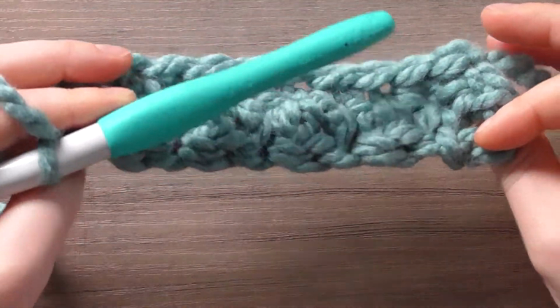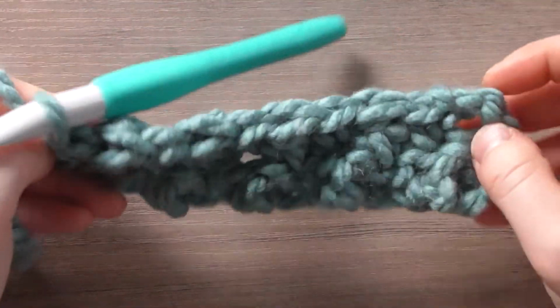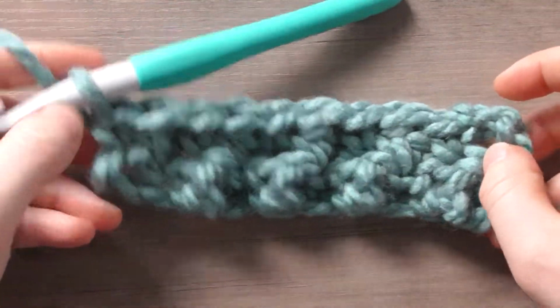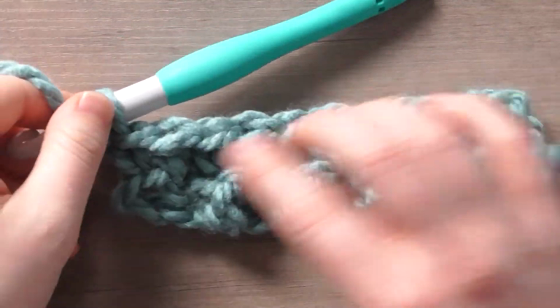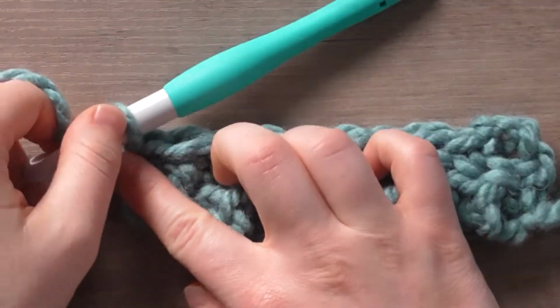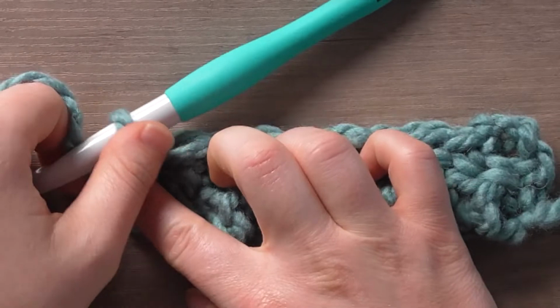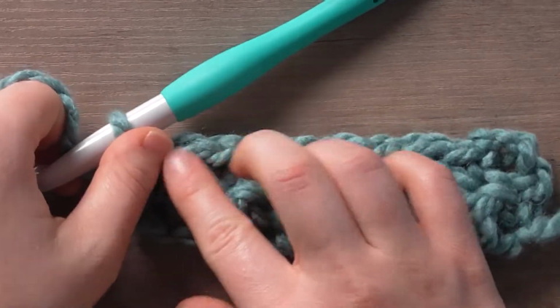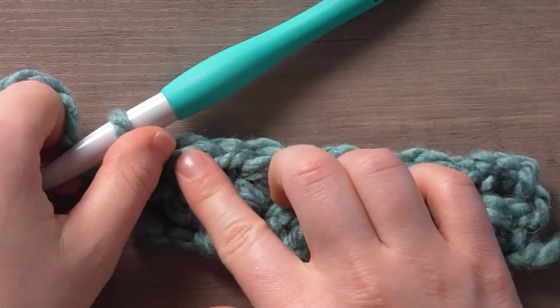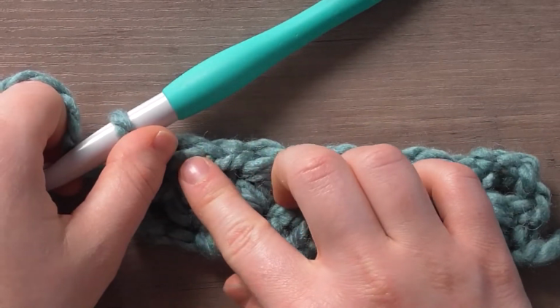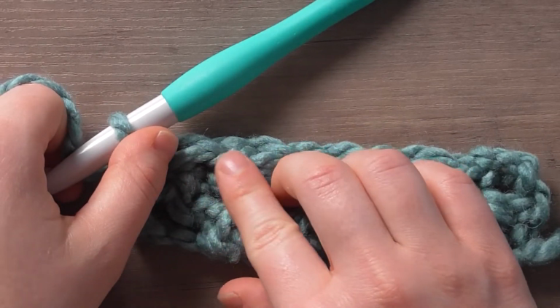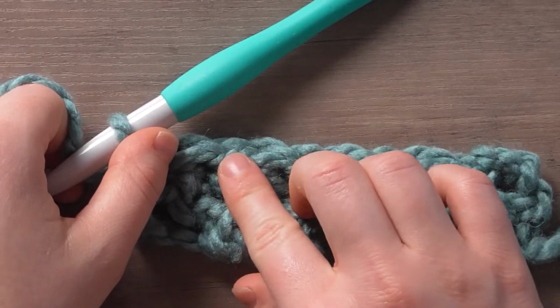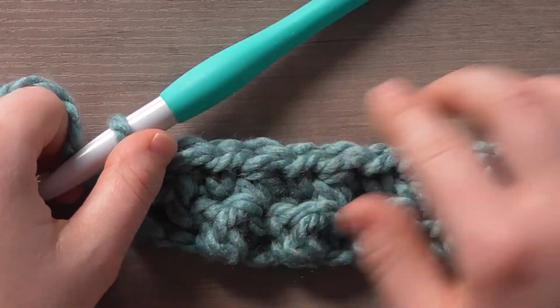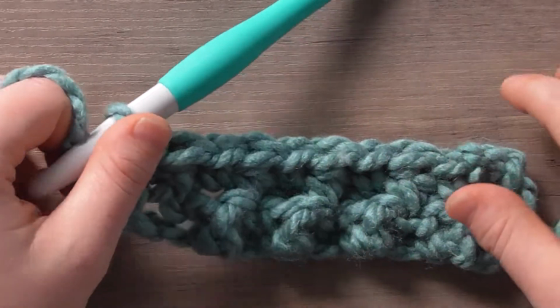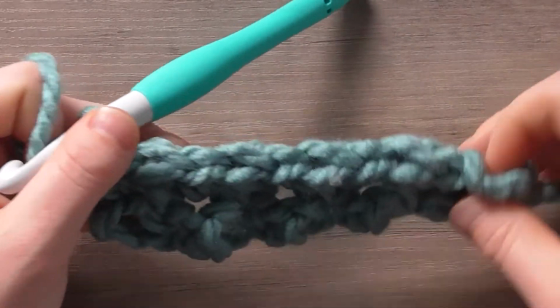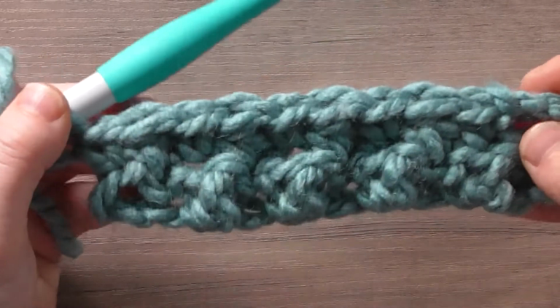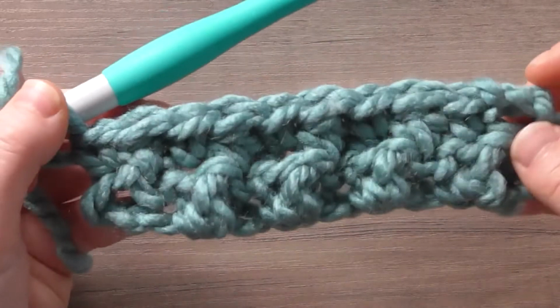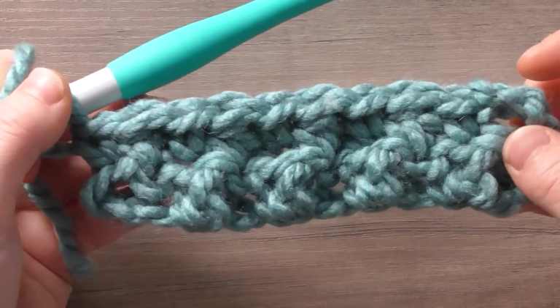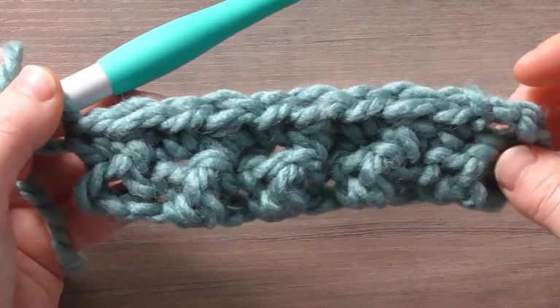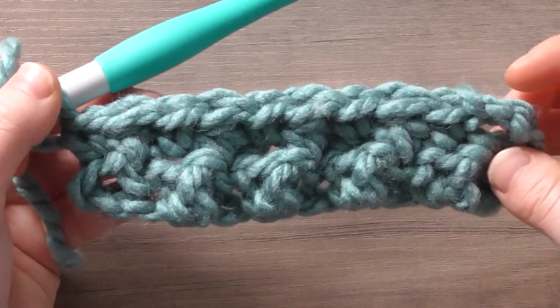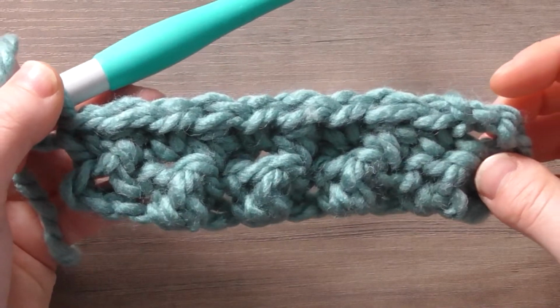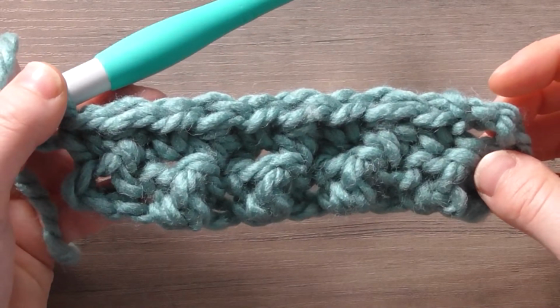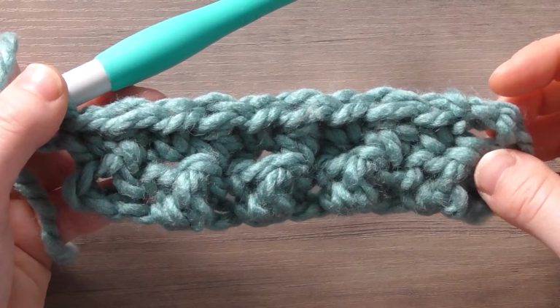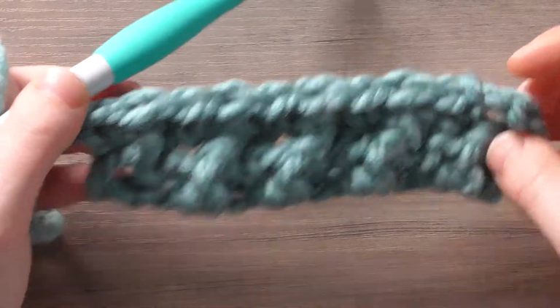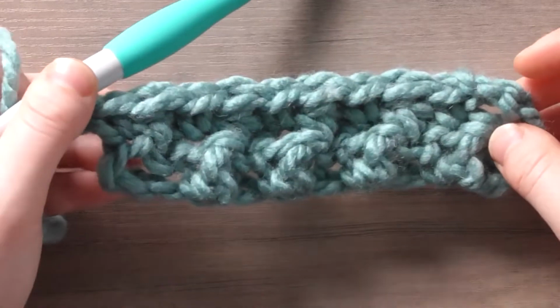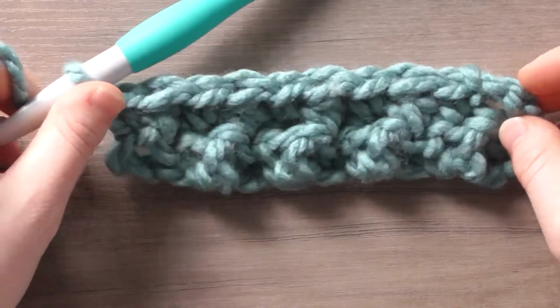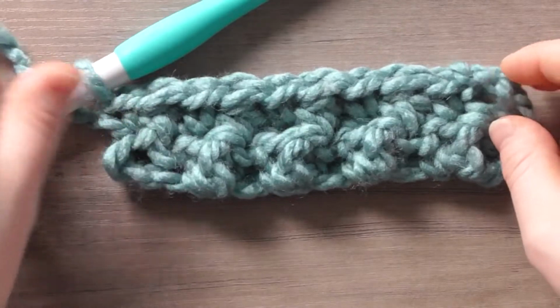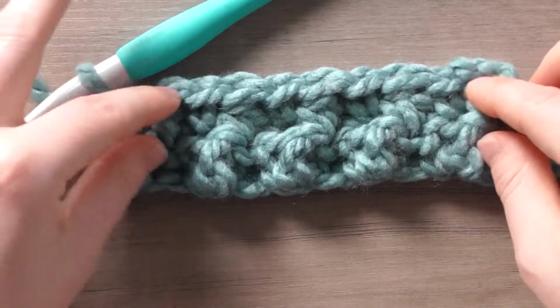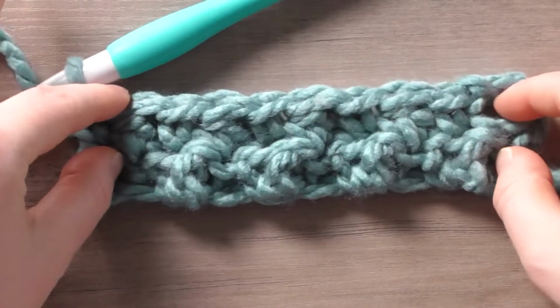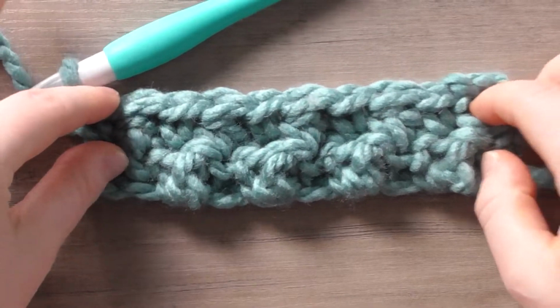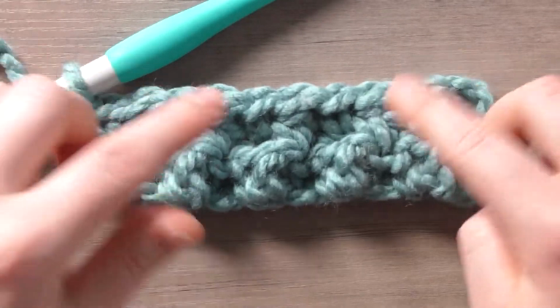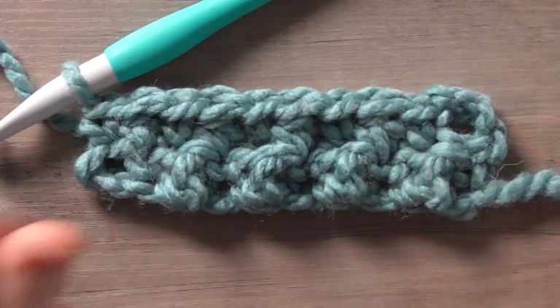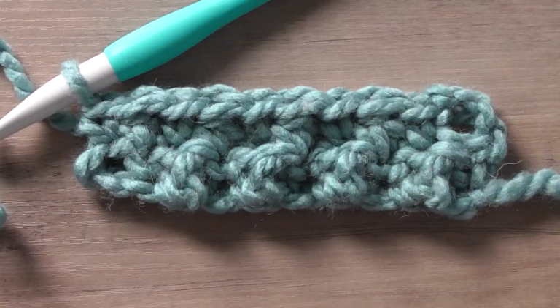That's how you'll repeat every single row — a chain three and then alternating single crochet, double crochet, single crochet, double crochet. Now that we have the basis down for the video, let's get into the projects.